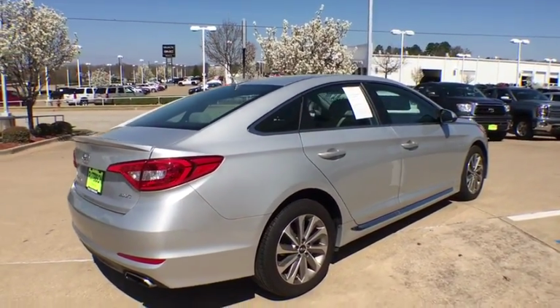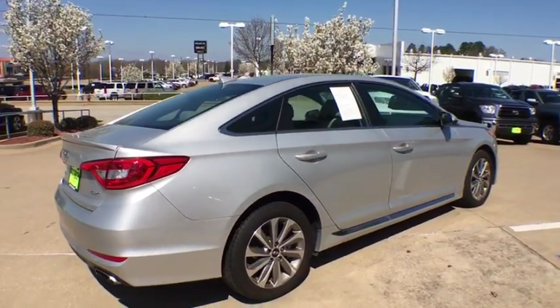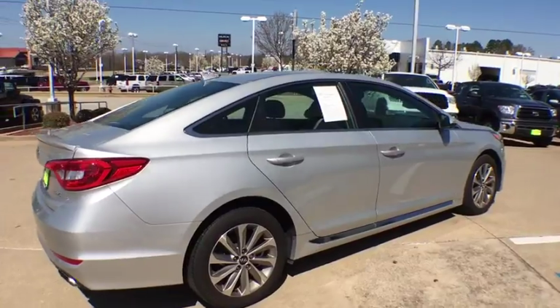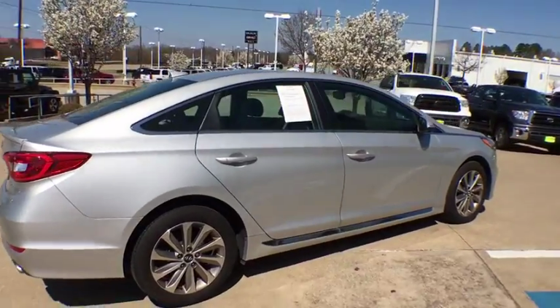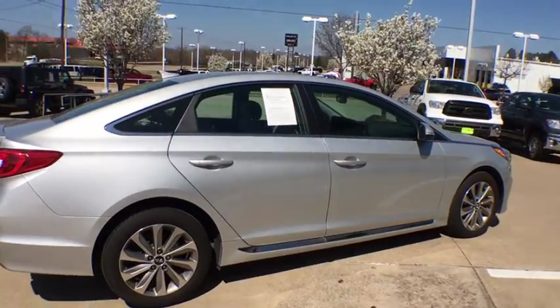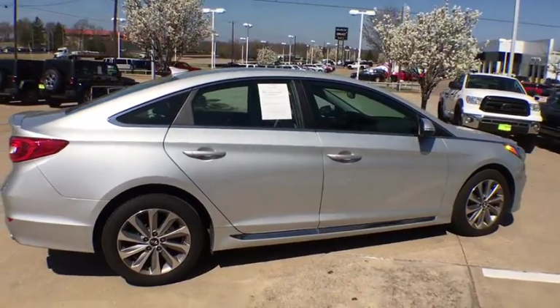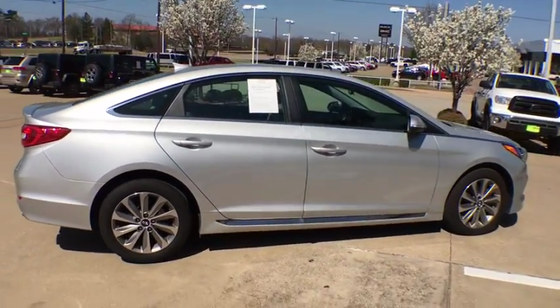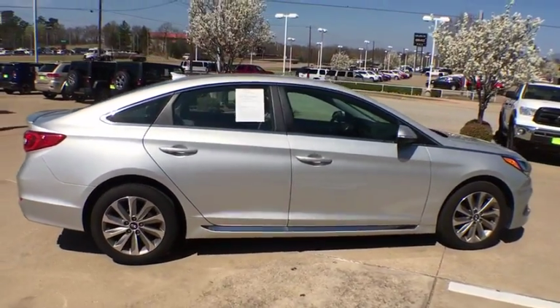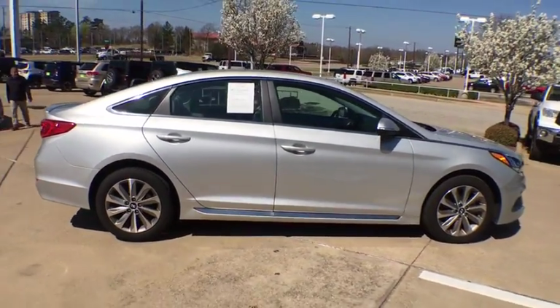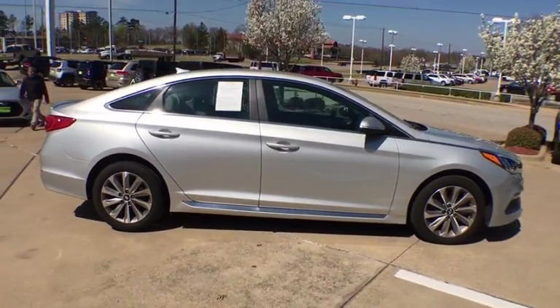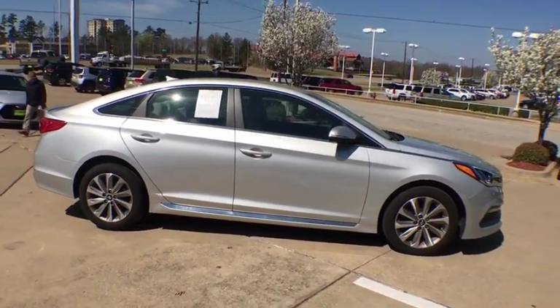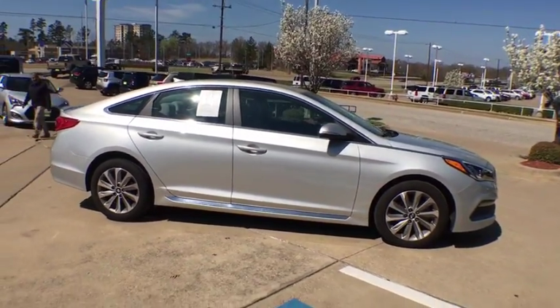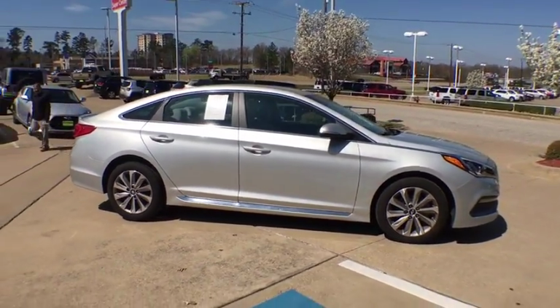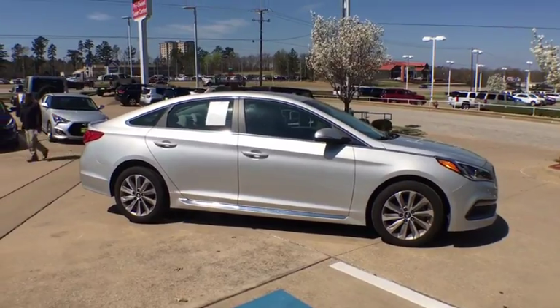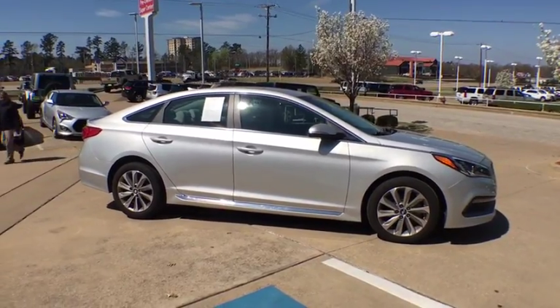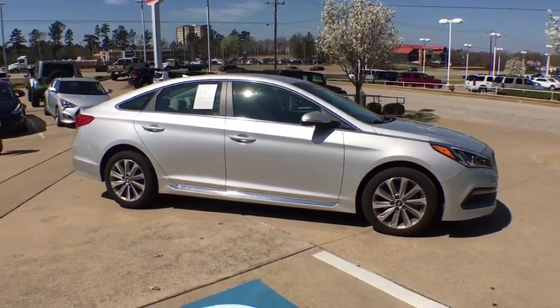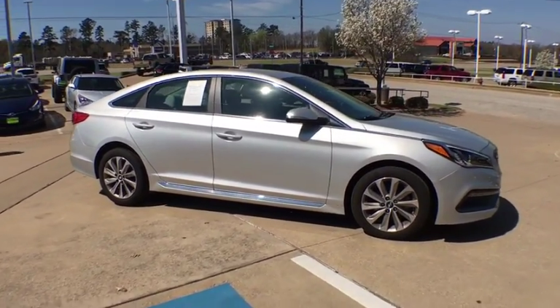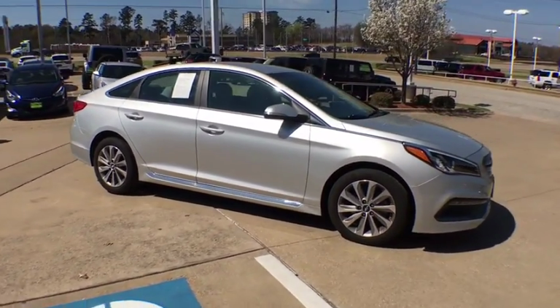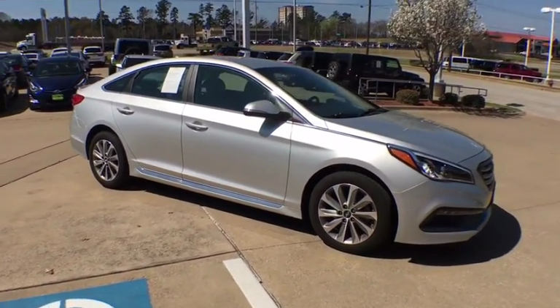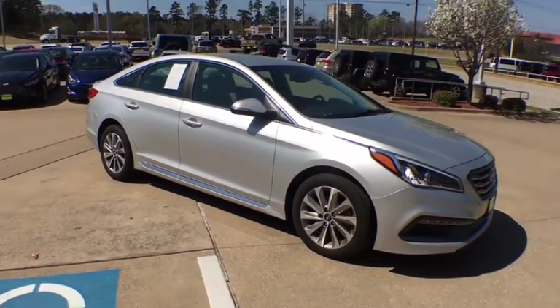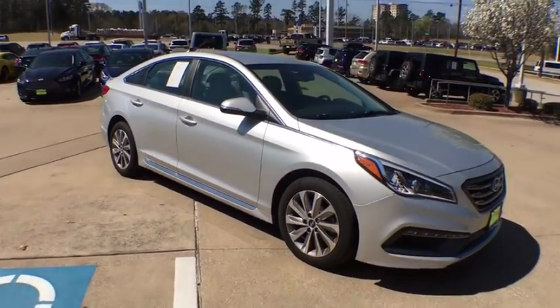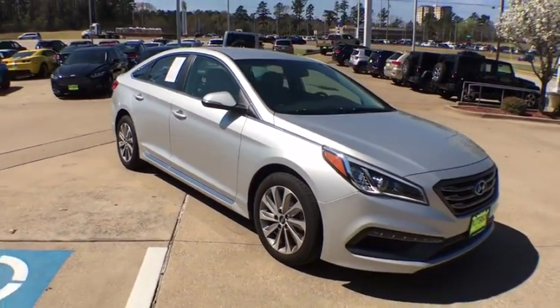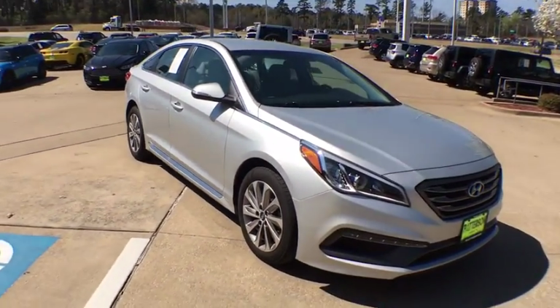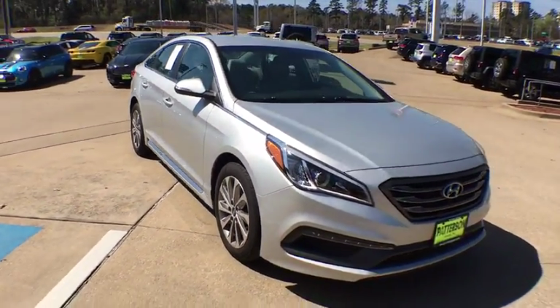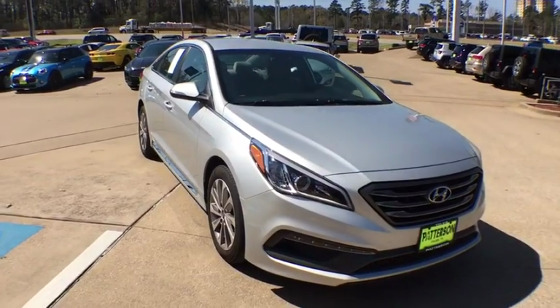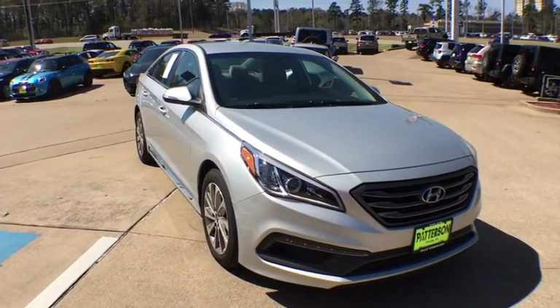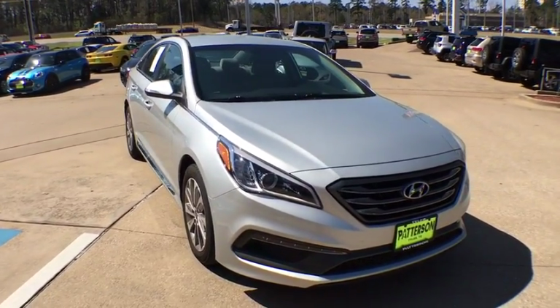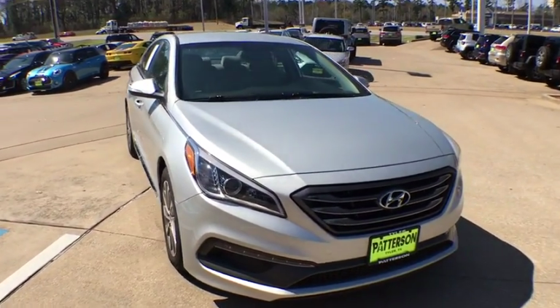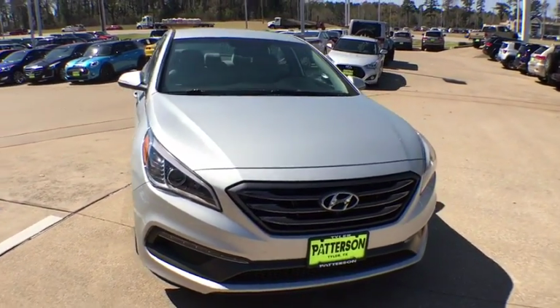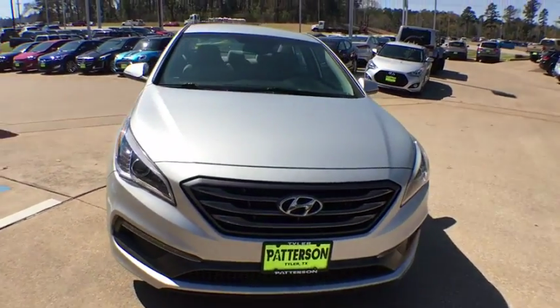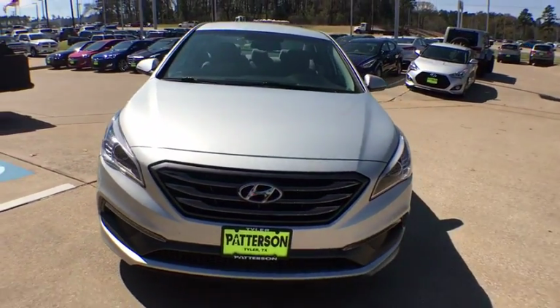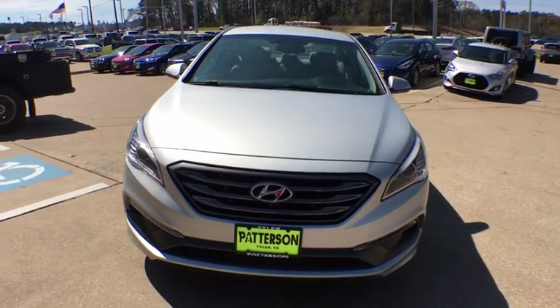Keyless entry, backup camera, power steering, driver lumbar, adjustable steering wheel, aluminum wheels, ABS four-wheel, four-wheel disc brakes, cruise control, auto off headlights, front wheel drive, rear defrost, AM FM stereo radio.